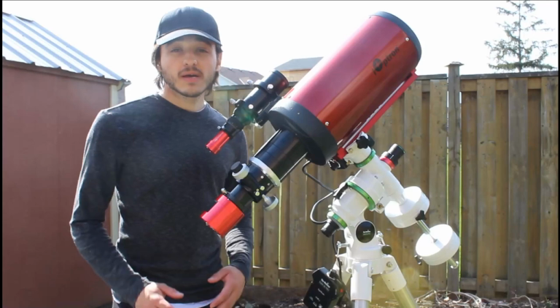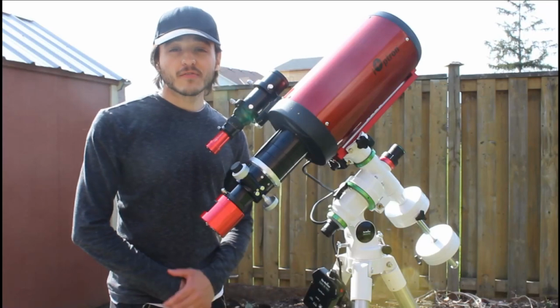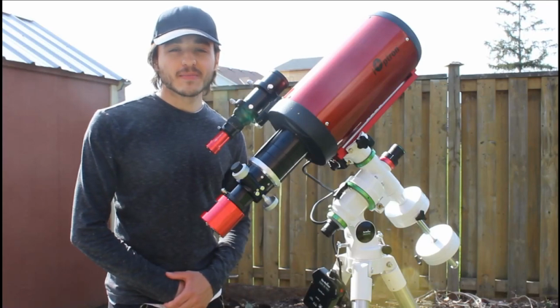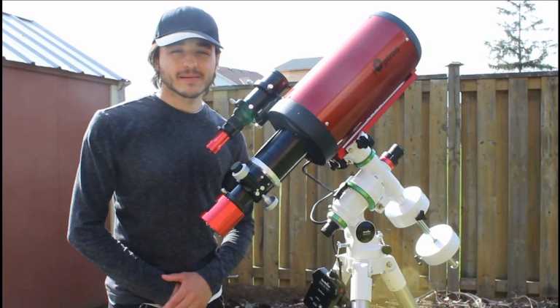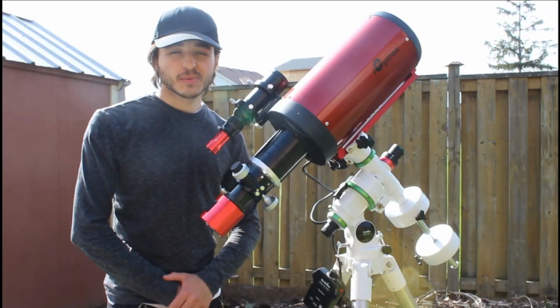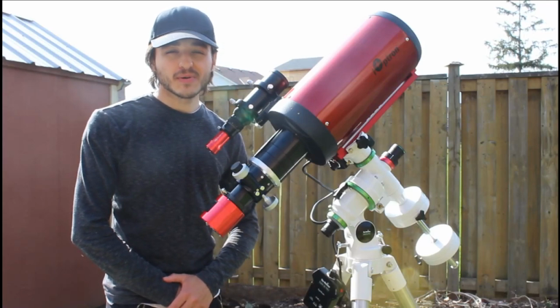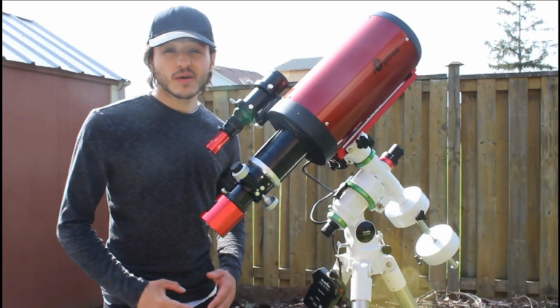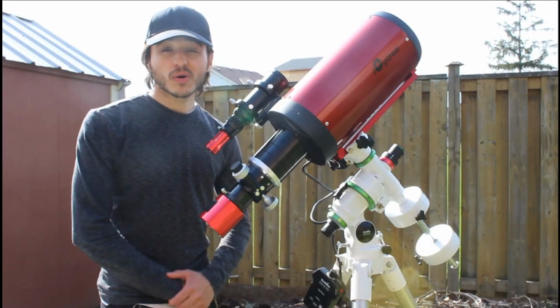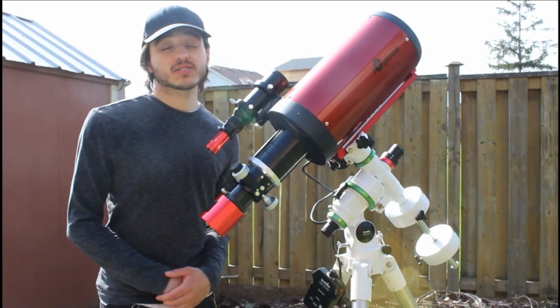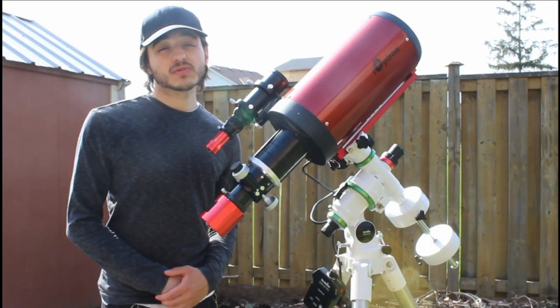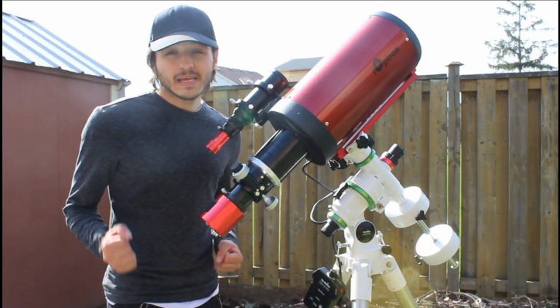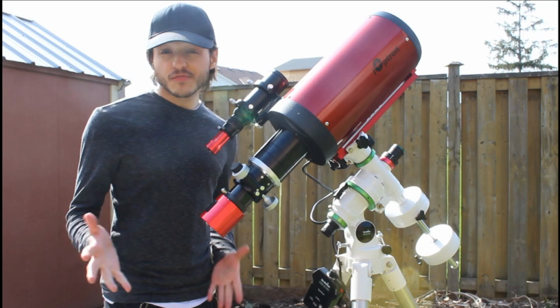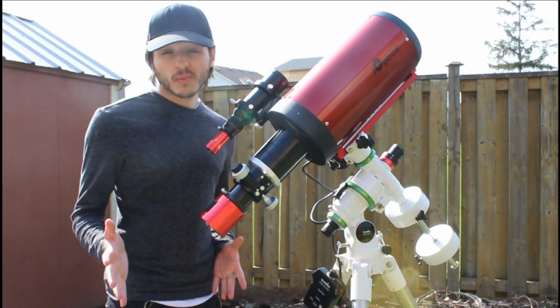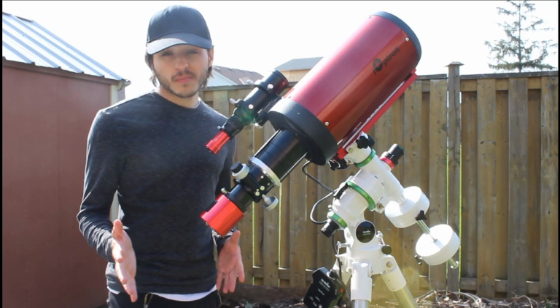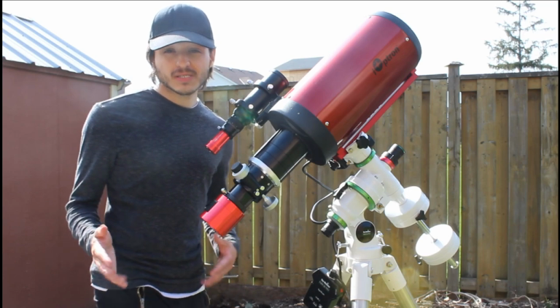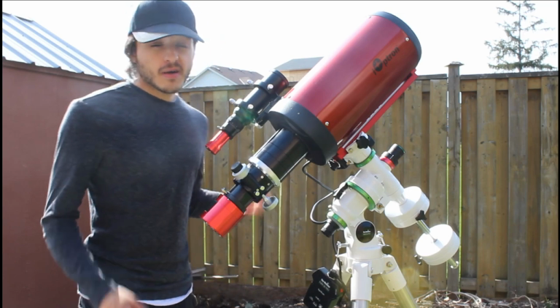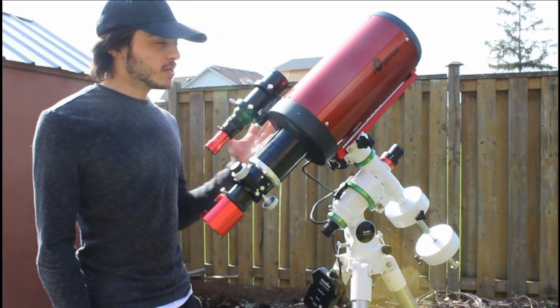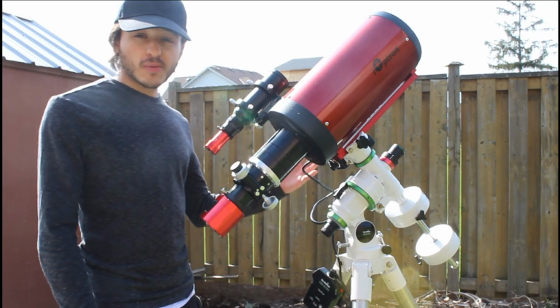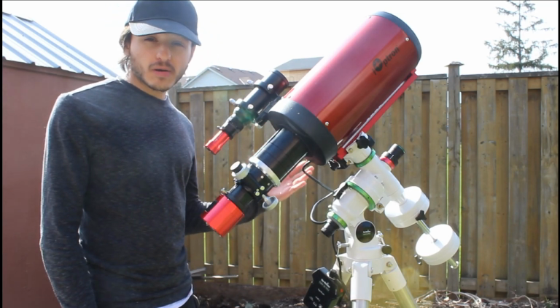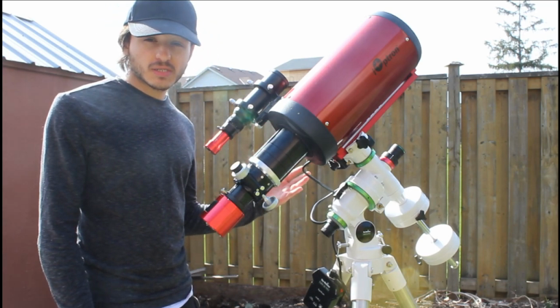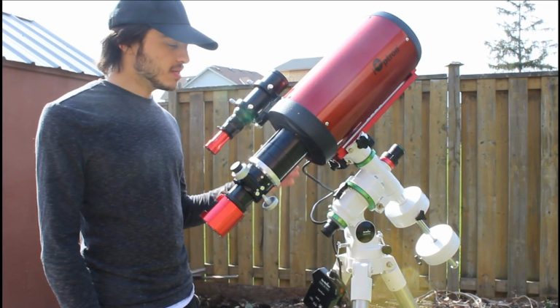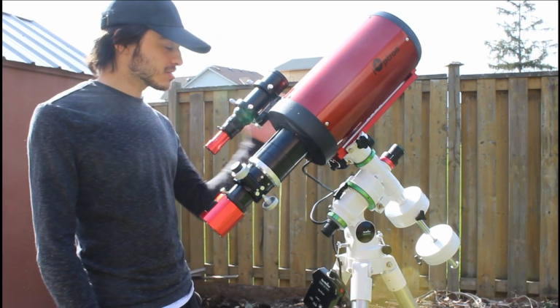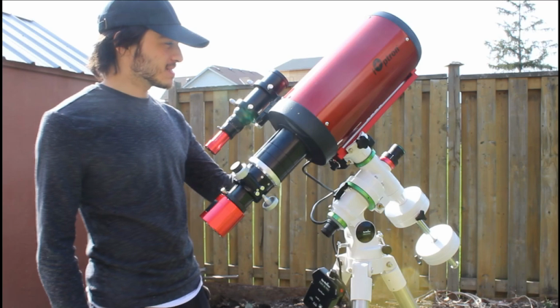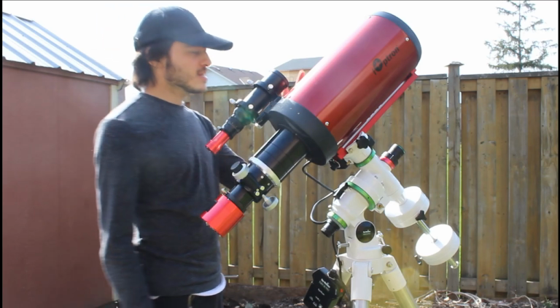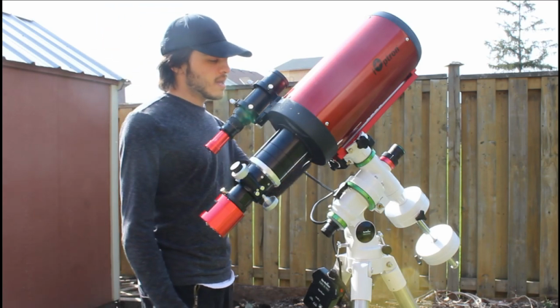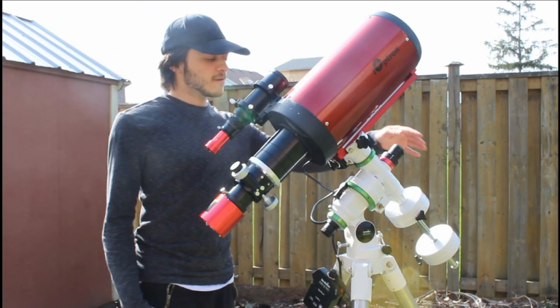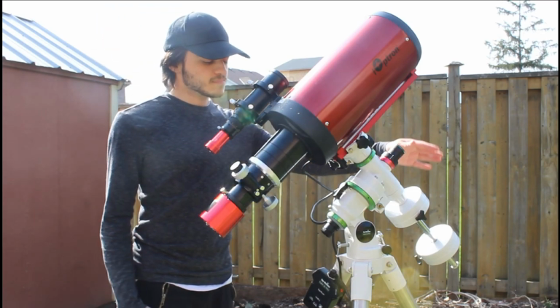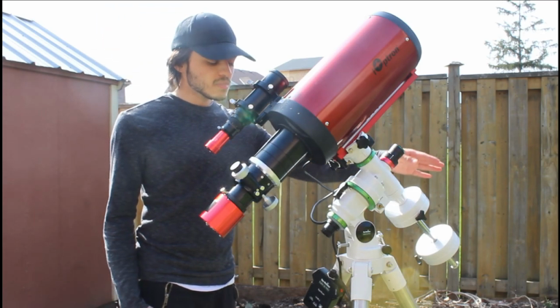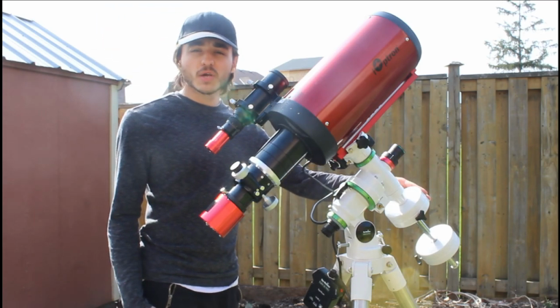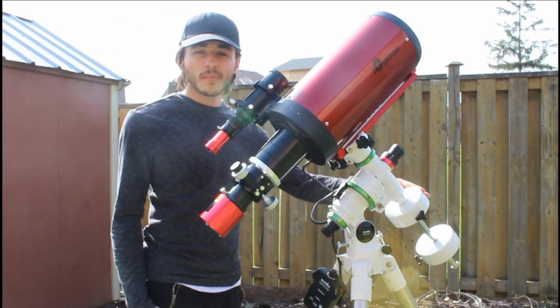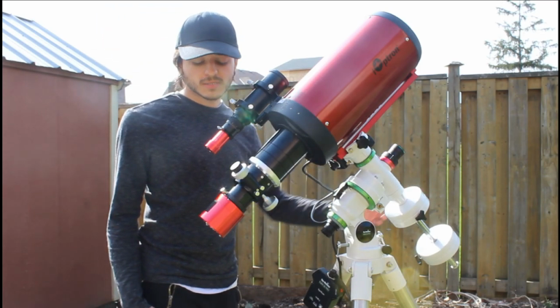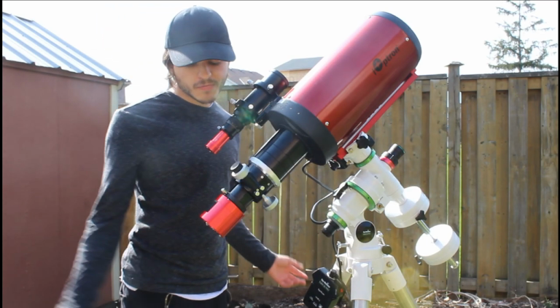Hello everybody, my name is Kilcarone and welcome back to the channel. In this video I'm going to talk about my new scope that I purchased, the RC6, and tell you about it and if it was a mistake buying it.